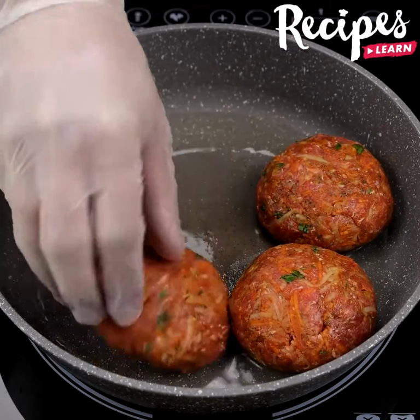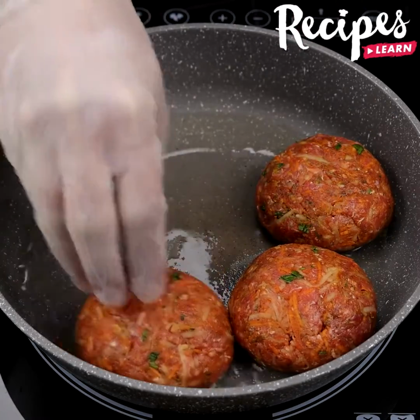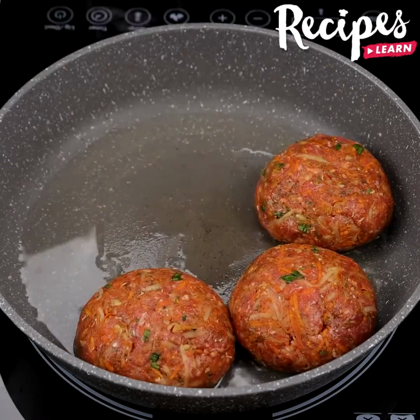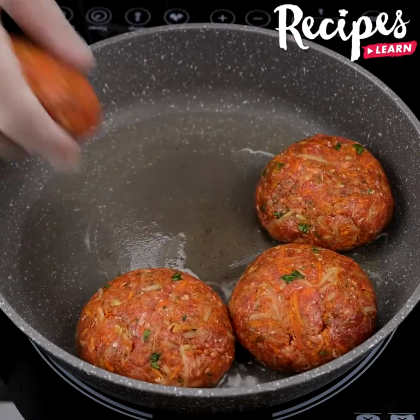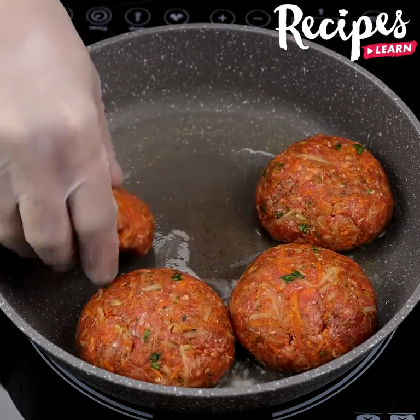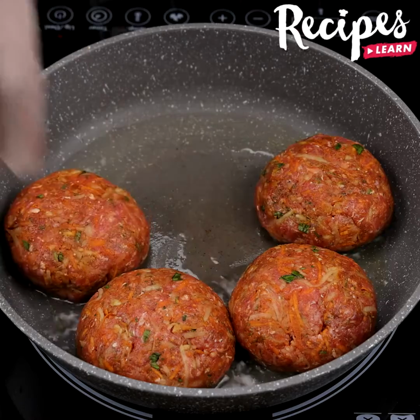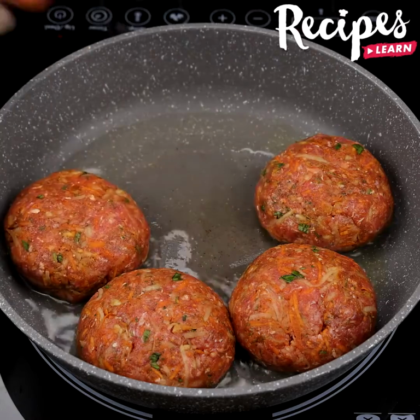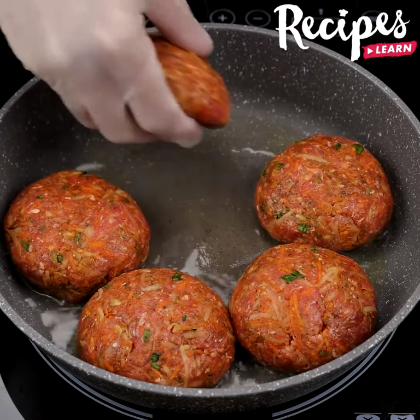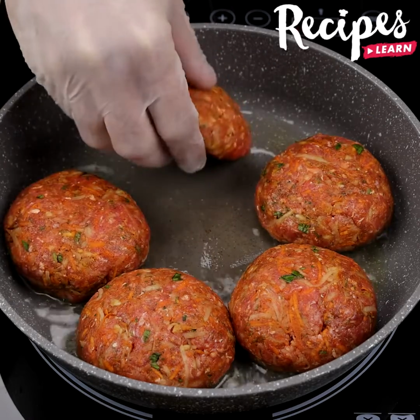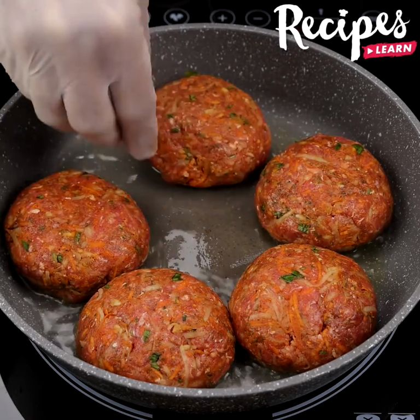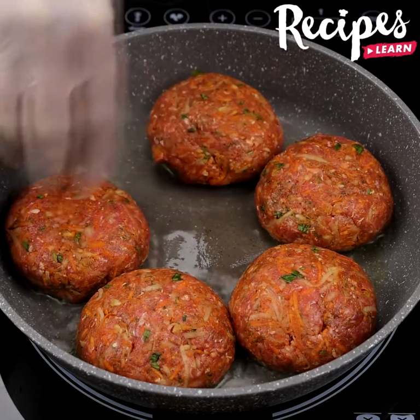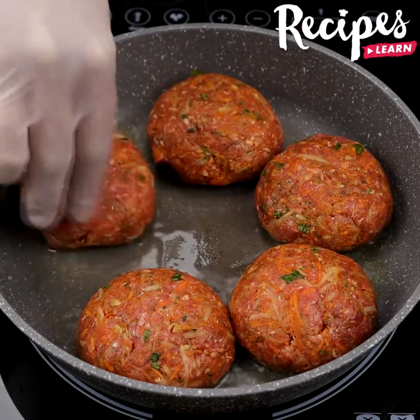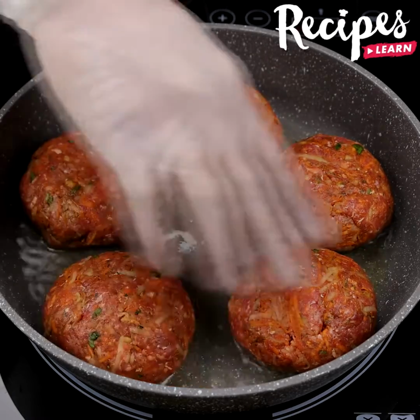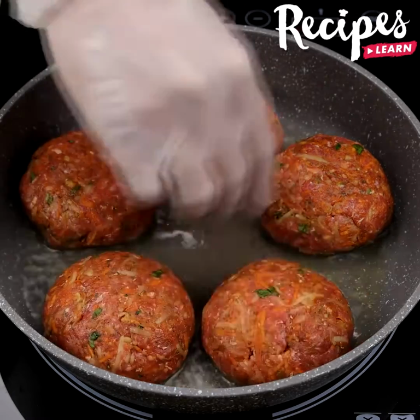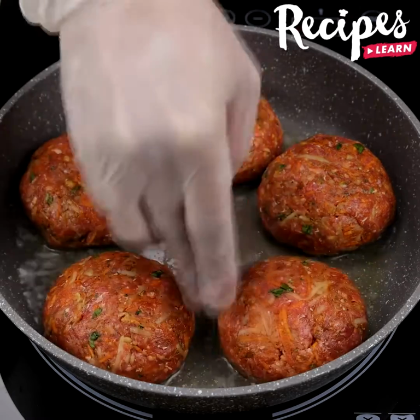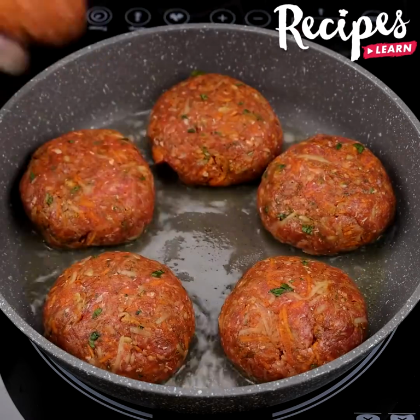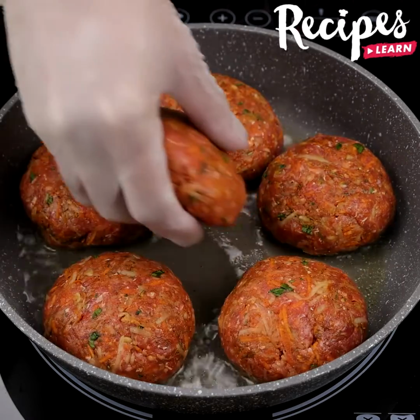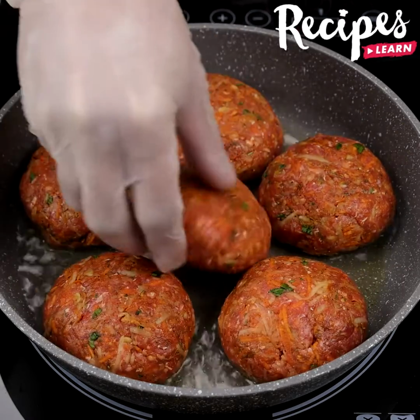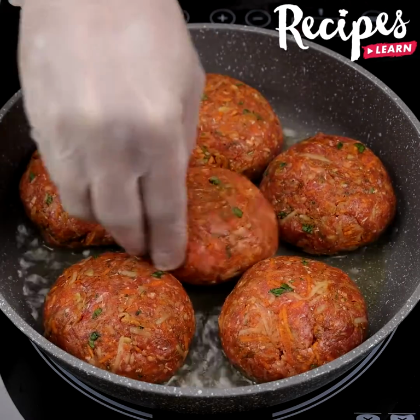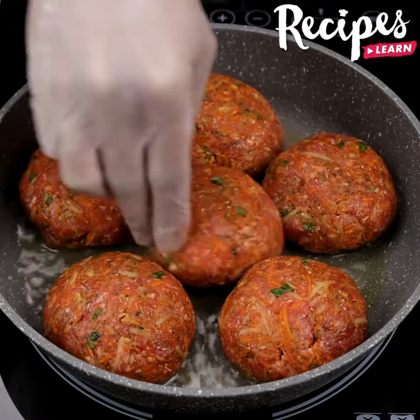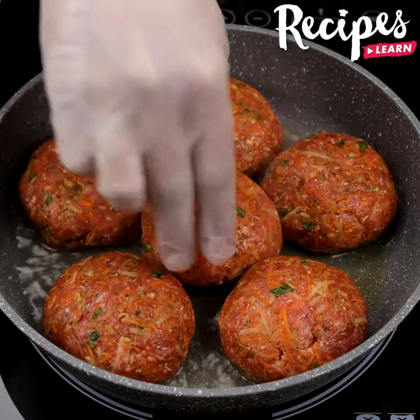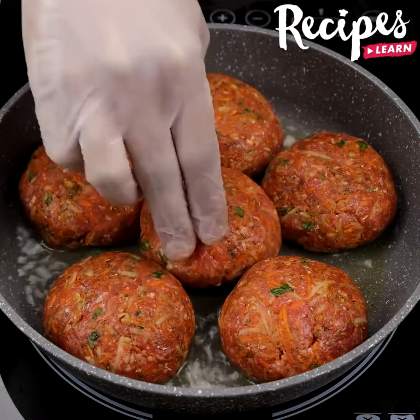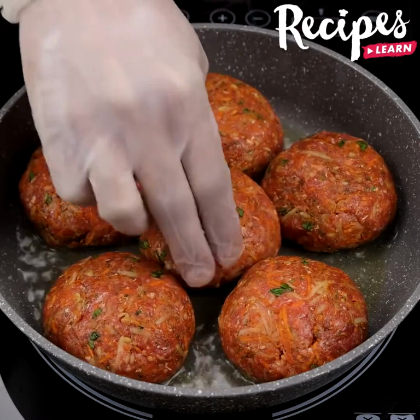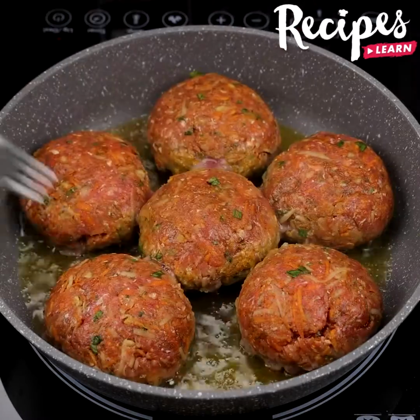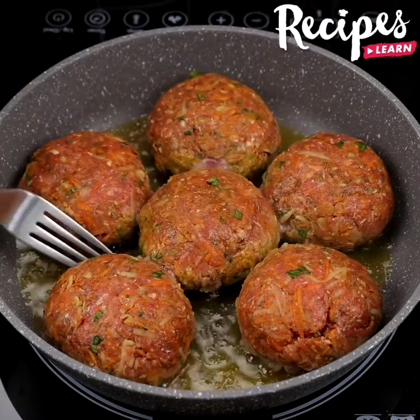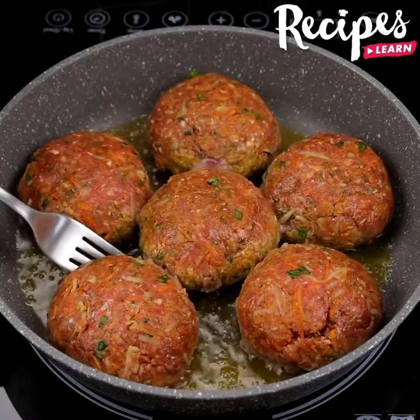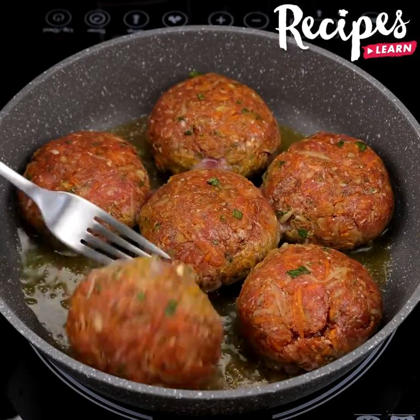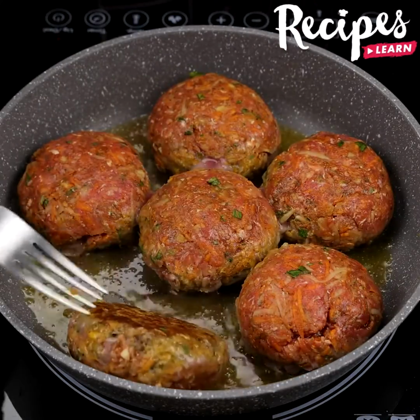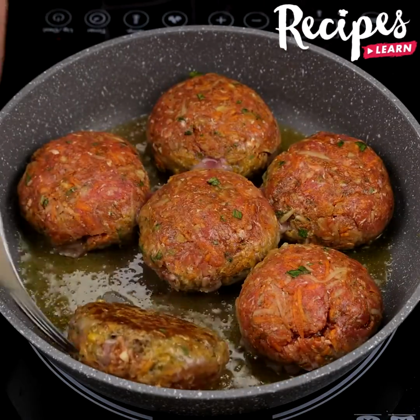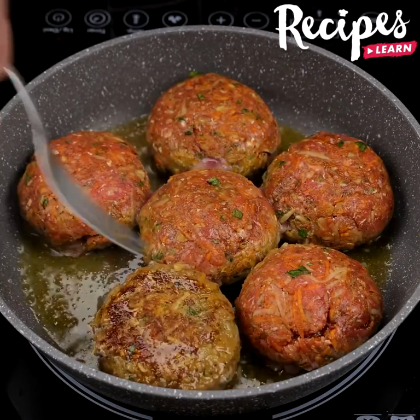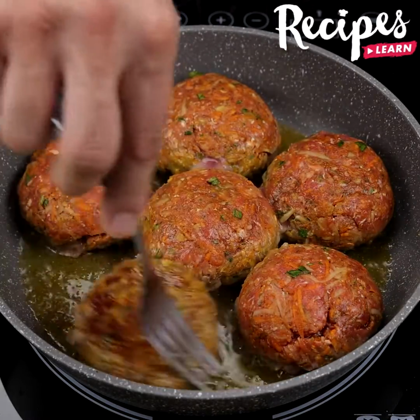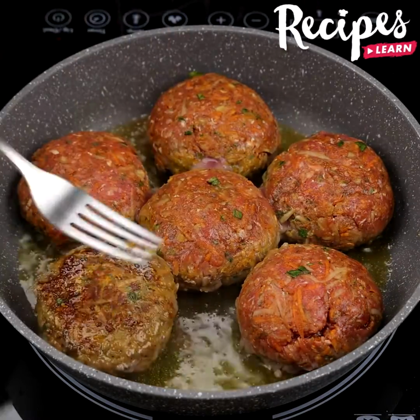Try this recipe at home, then write and tell me what you think — I'm sure you're gonna love it. When one side is fried, turn them over to fry the other one.